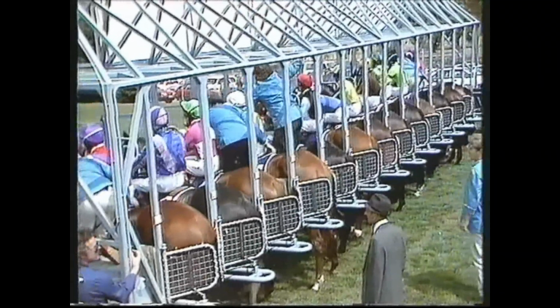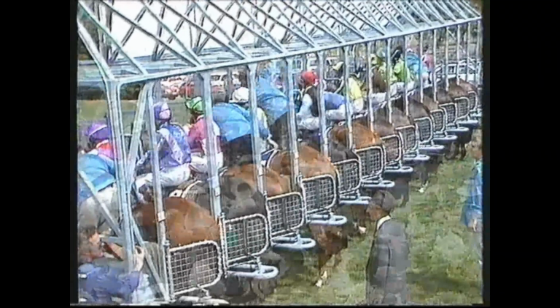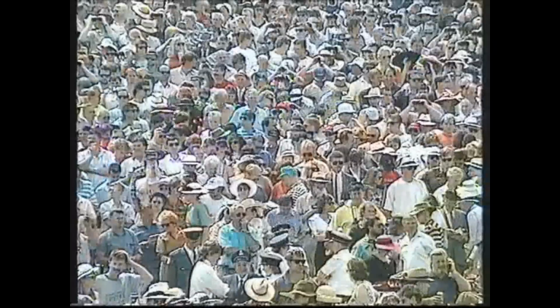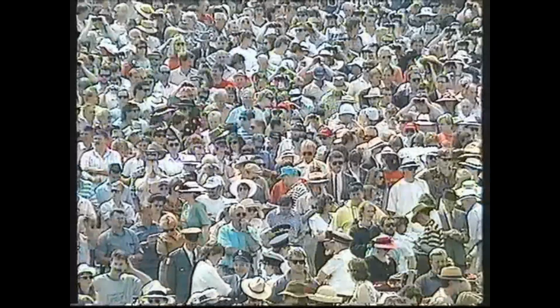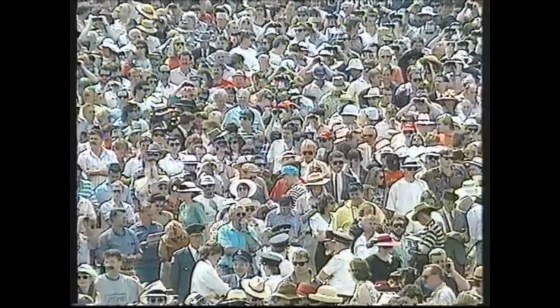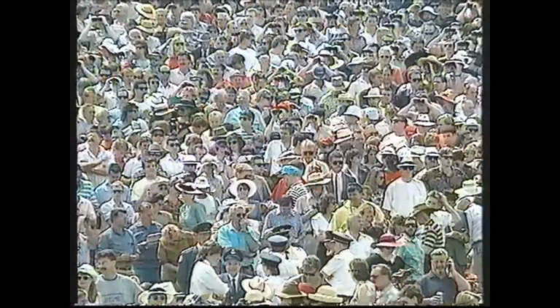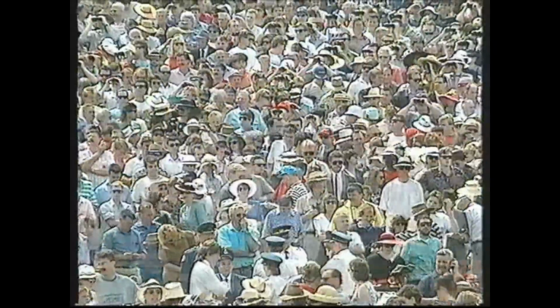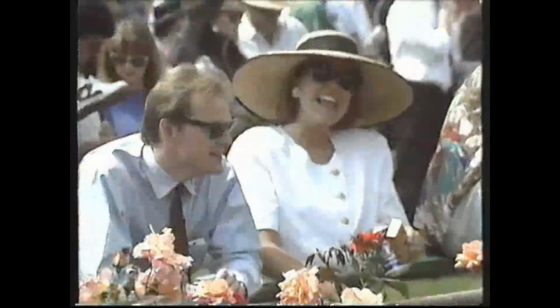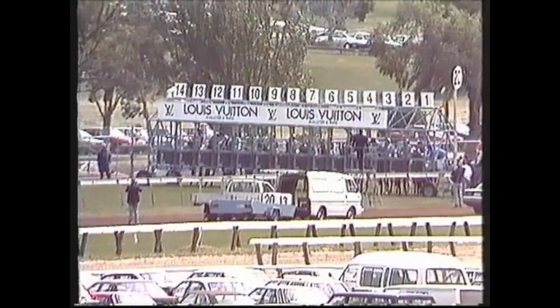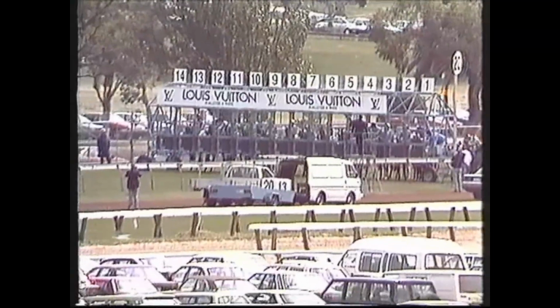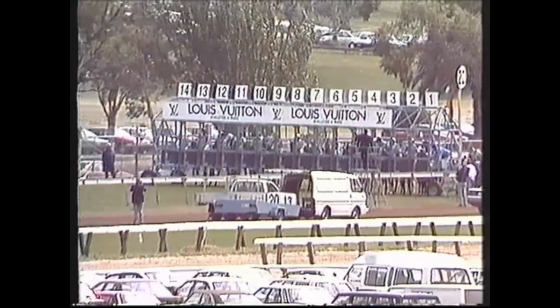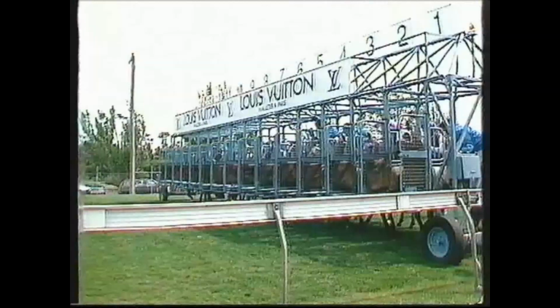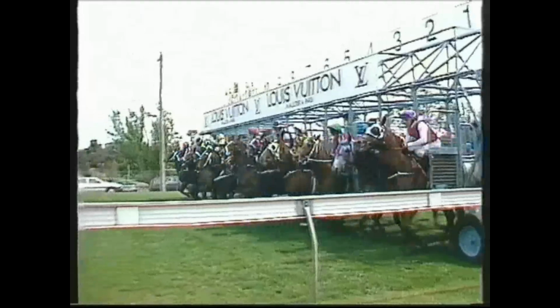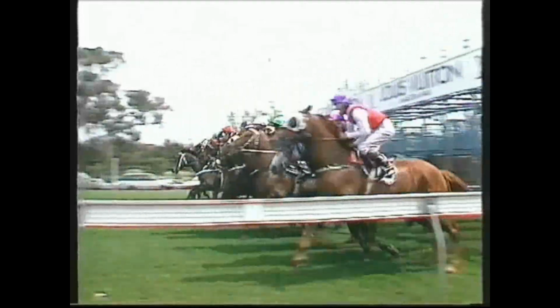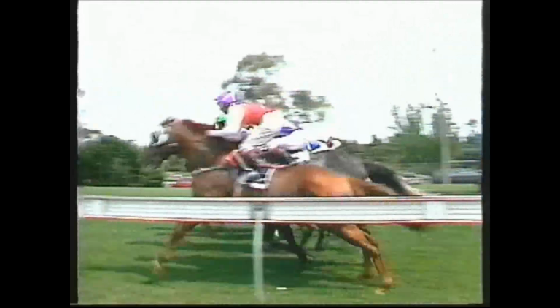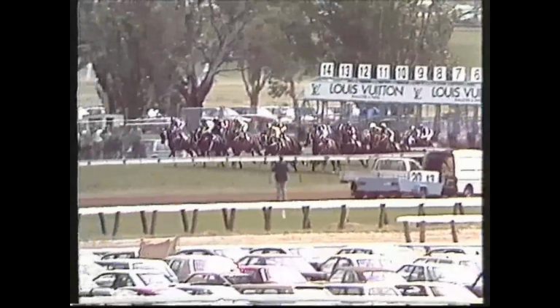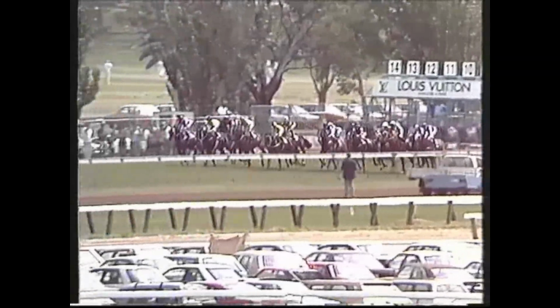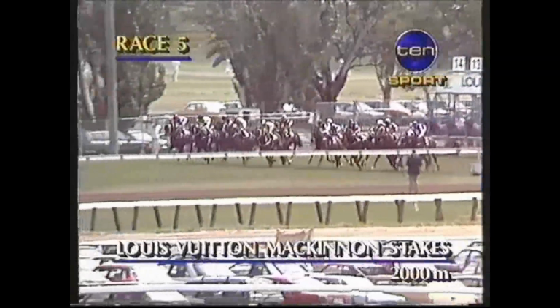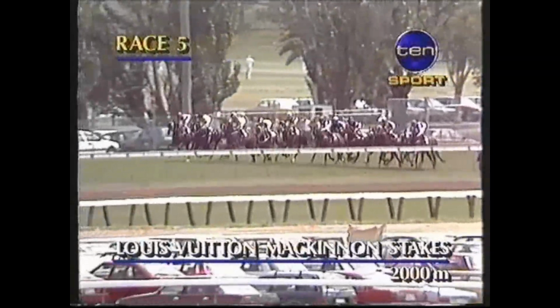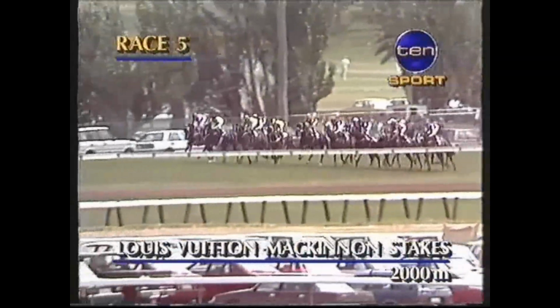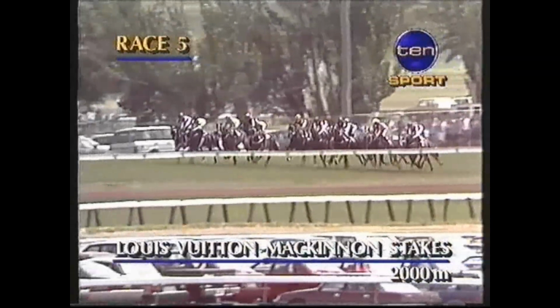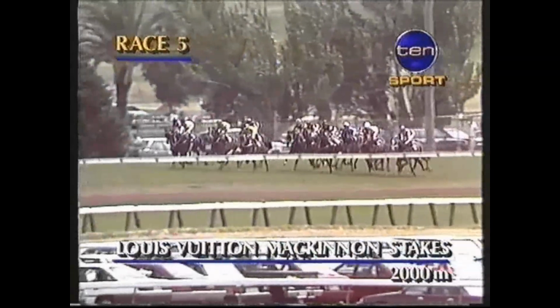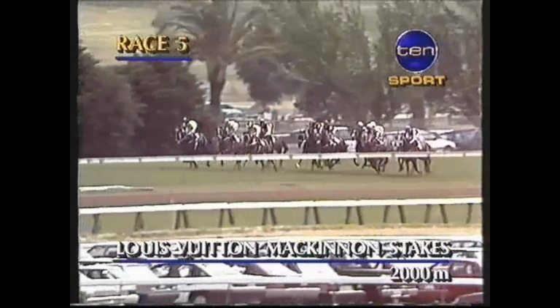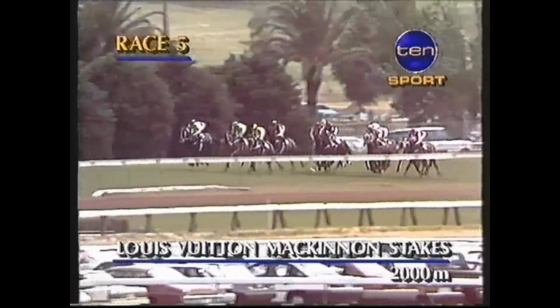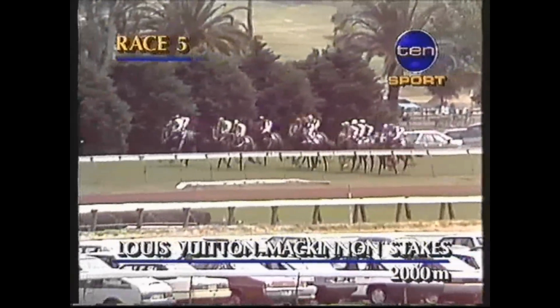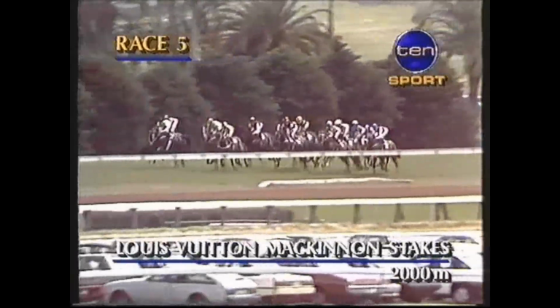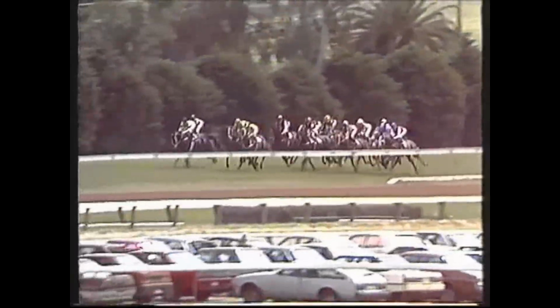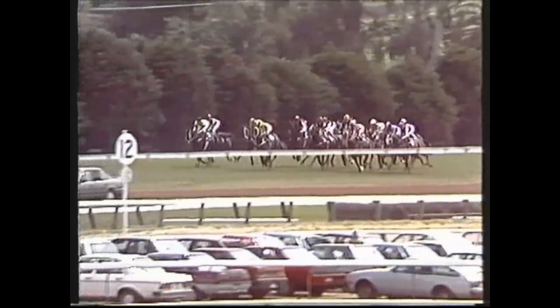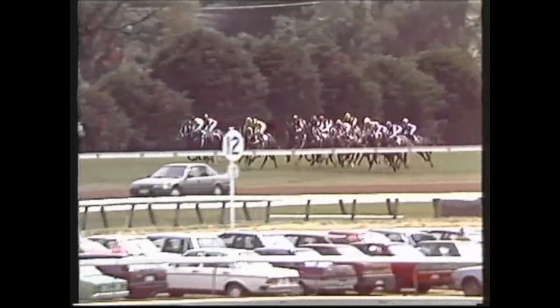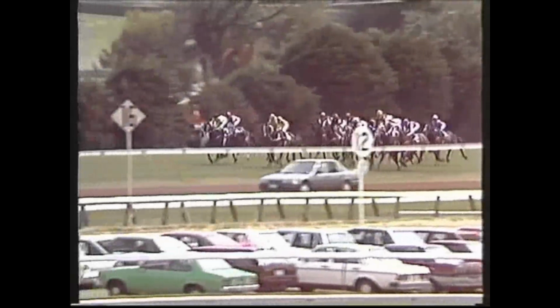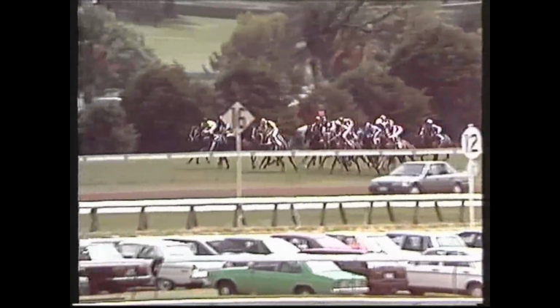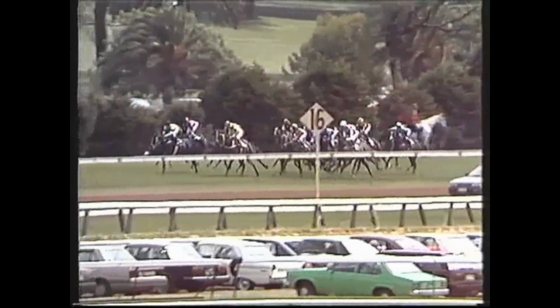The field is now set to go for the Louis Vuitton McKinnon Stakes, 2,000 metres. The light is on. Gates fly back and they're off and racing. A little bit slow to begin was Elmer Hebb and stable mate Ivory Wayne, then Castletown back to the rear early. Surface Paradise landed in front of Majestic Boy.